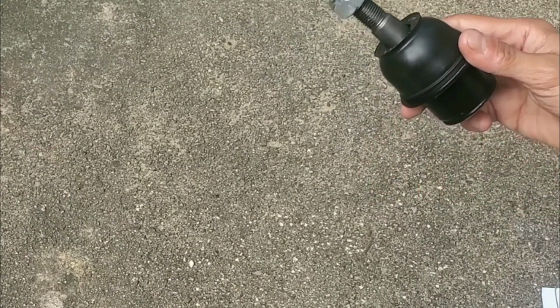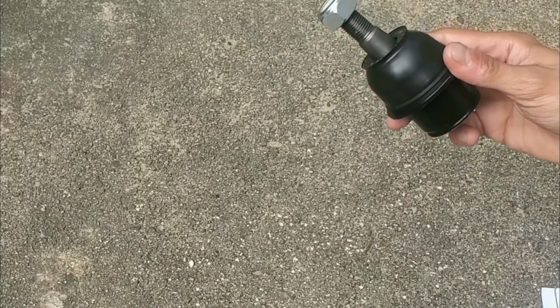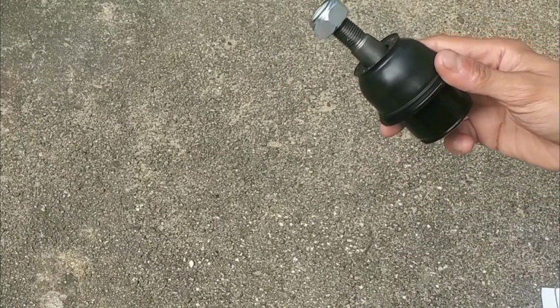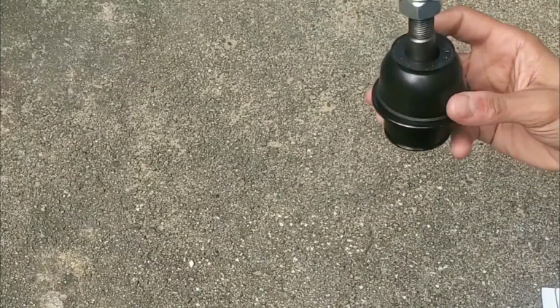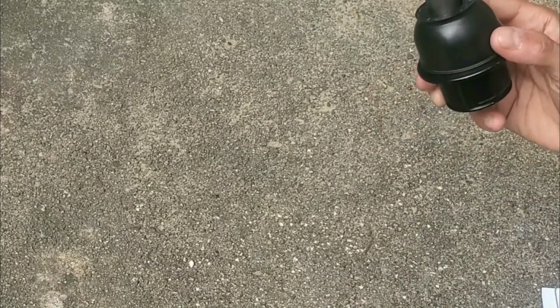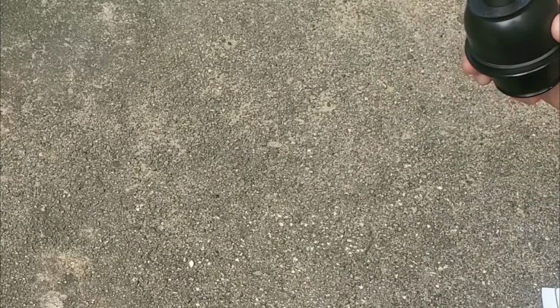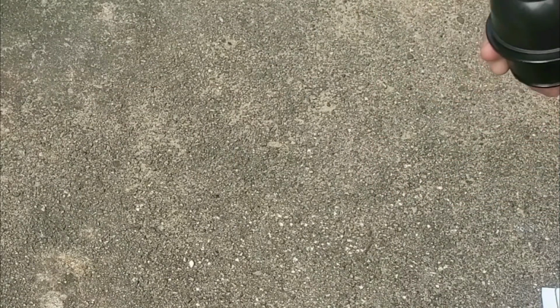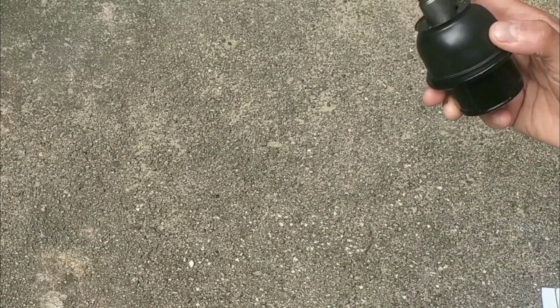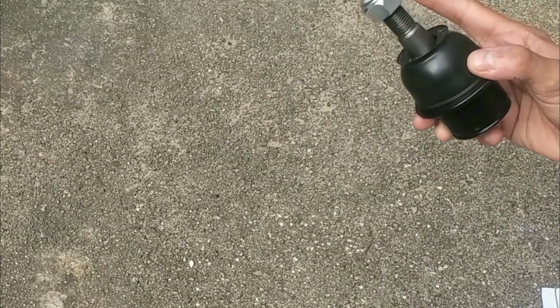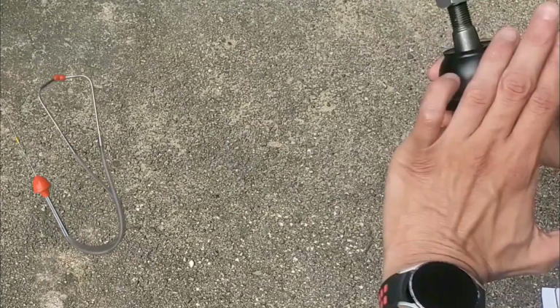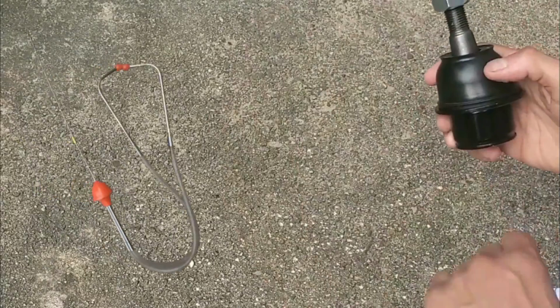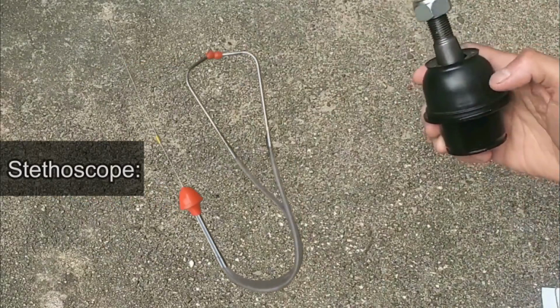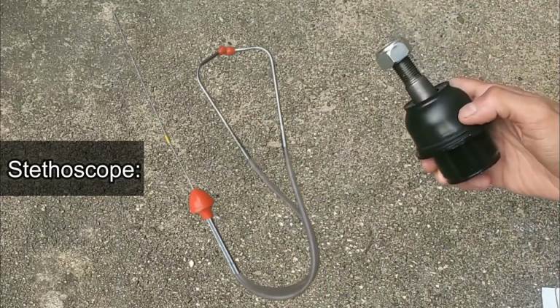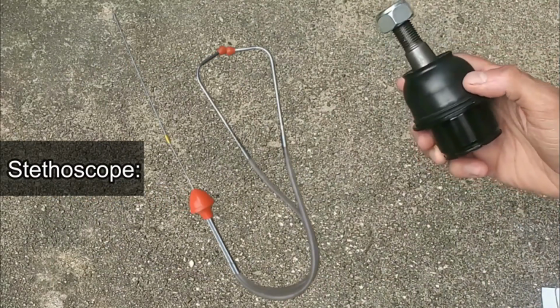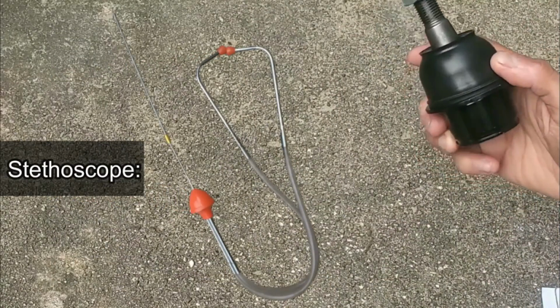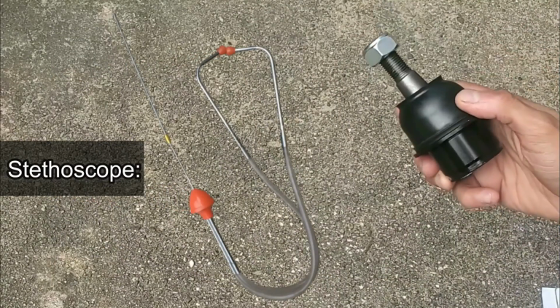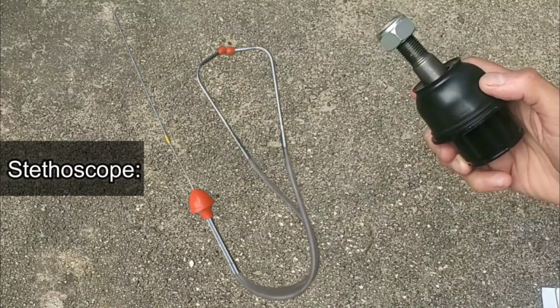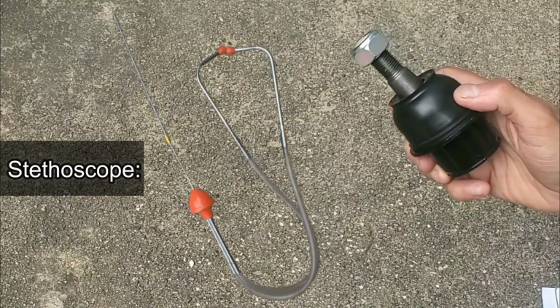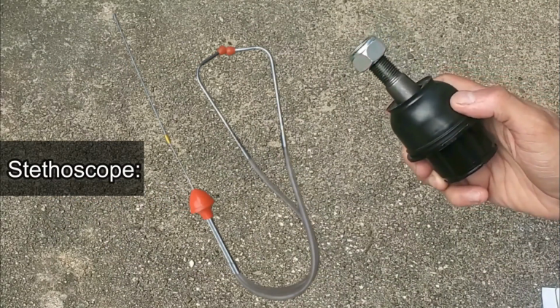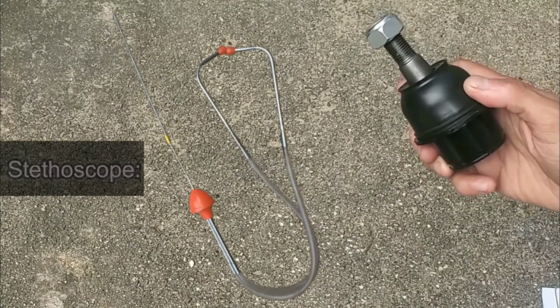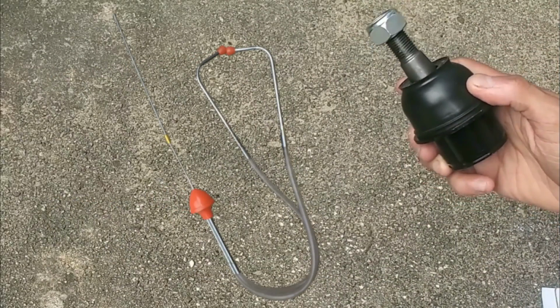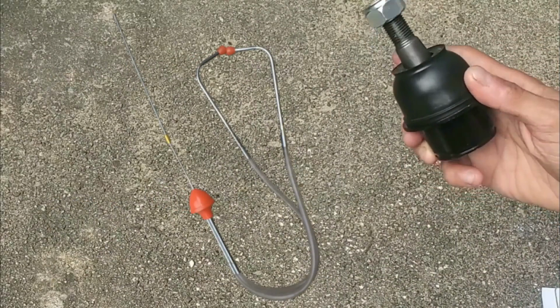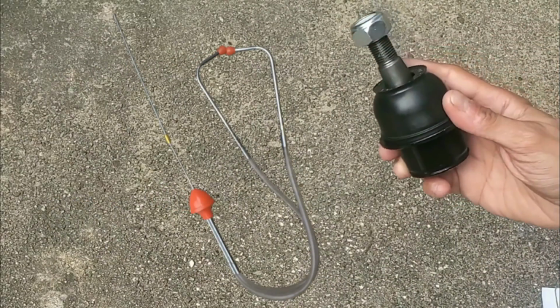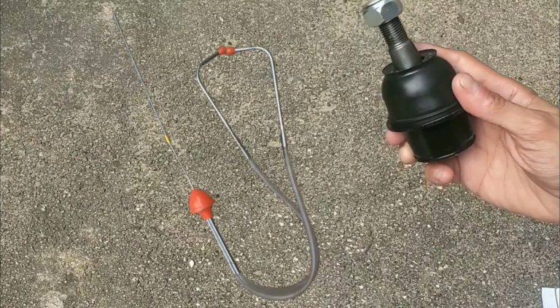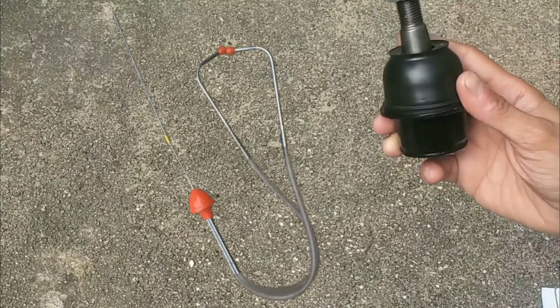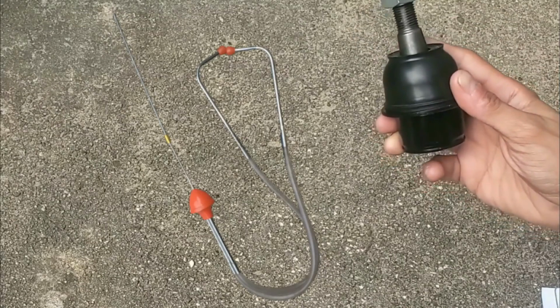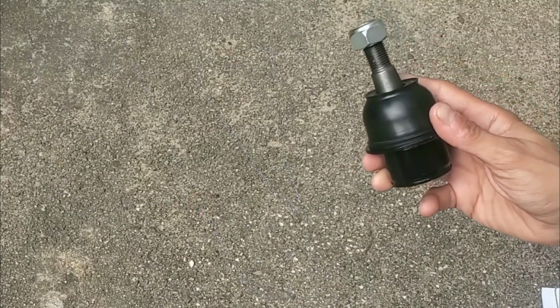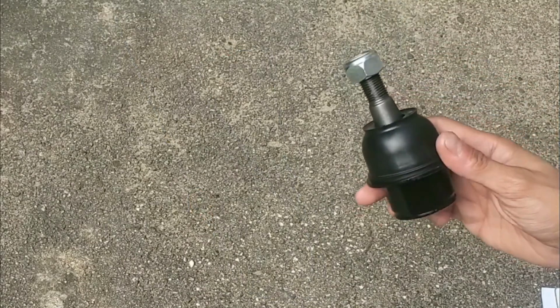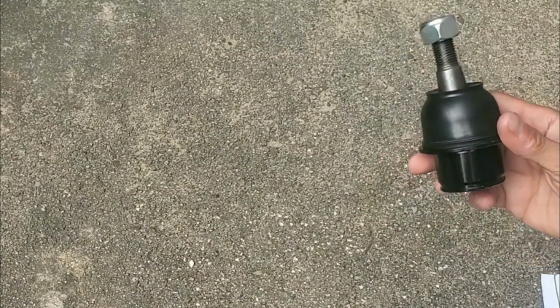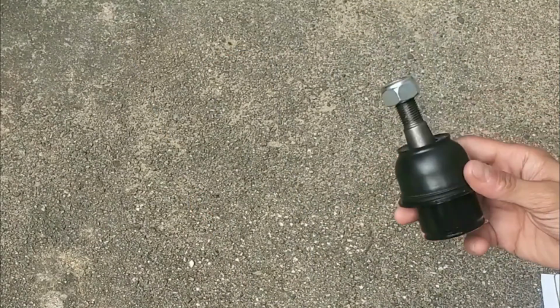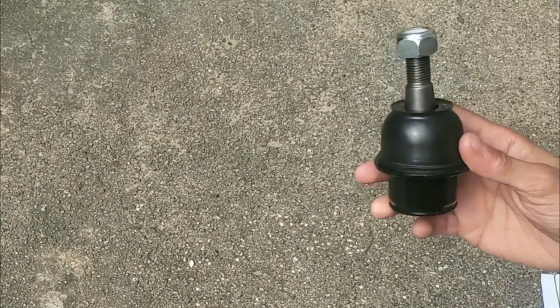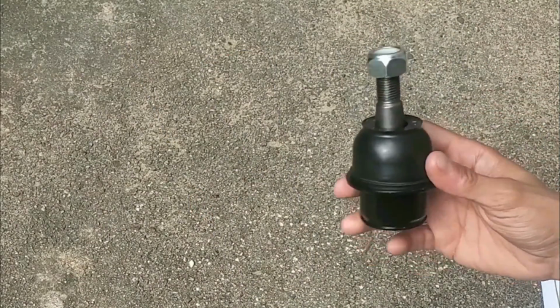Speaking of noises, if you think you have problems with your suspension, listen for squeaking as you go over bumps and make turns. That way you can help narrow down where your problem is. There really could be a number of issues, and sometimes it can be quite hard to pinpoint where the problem is.